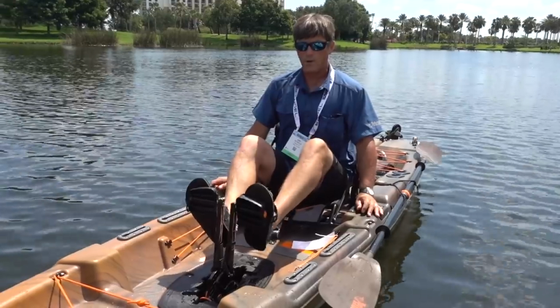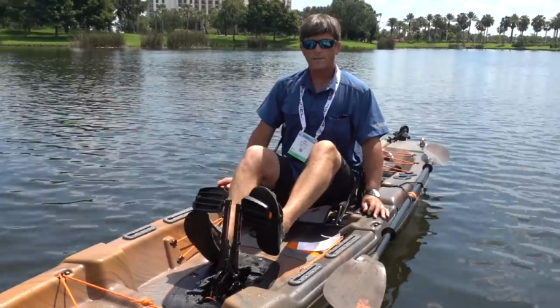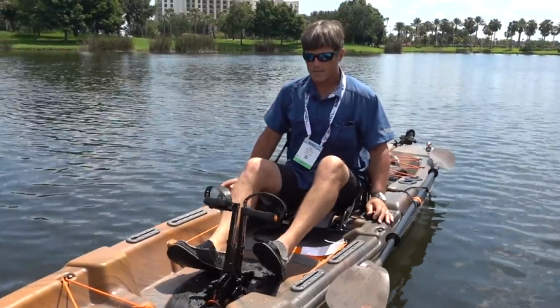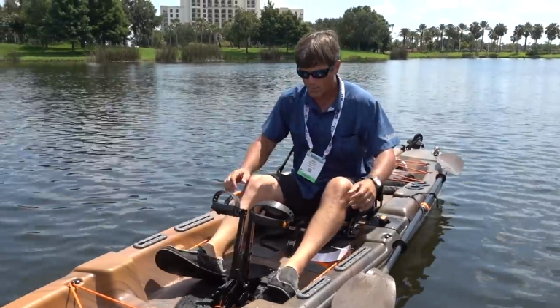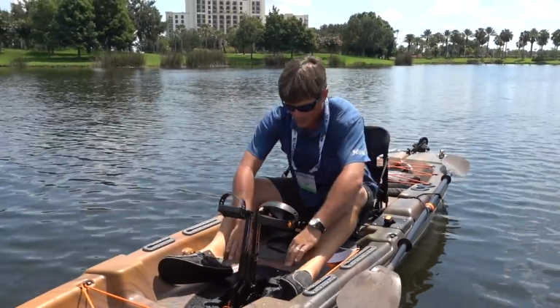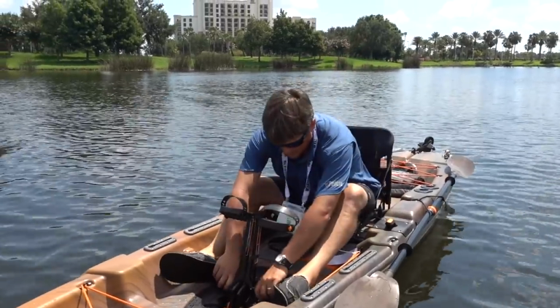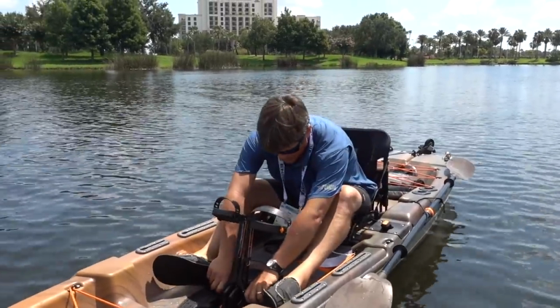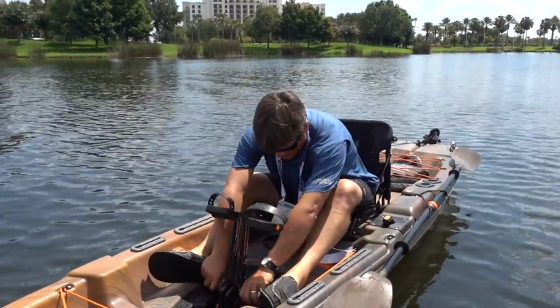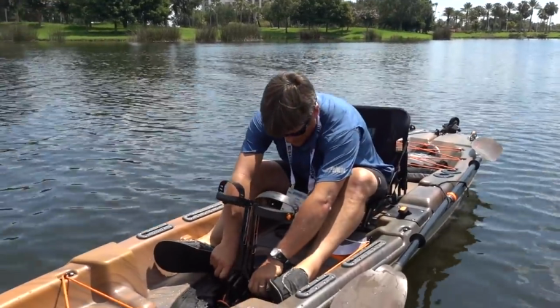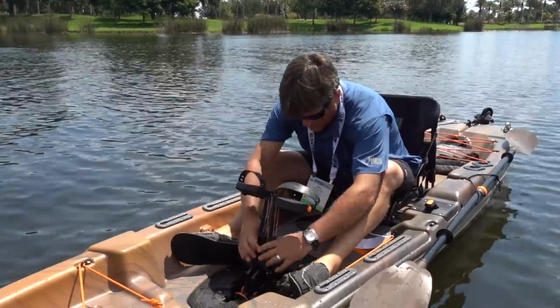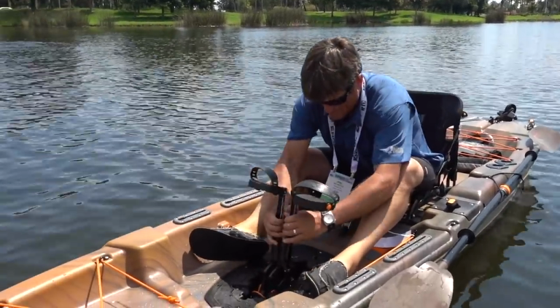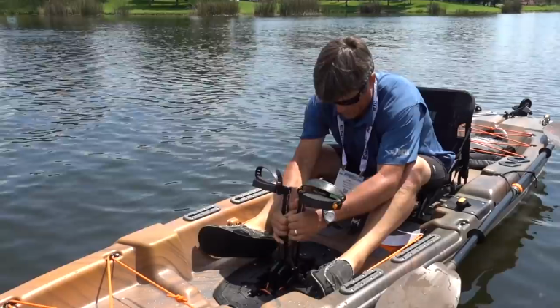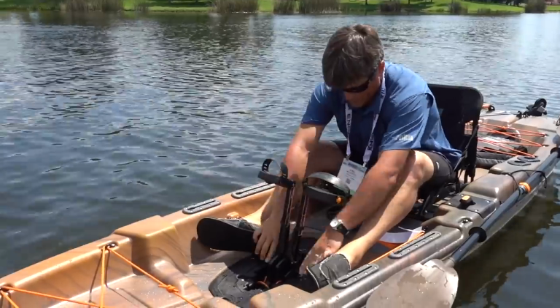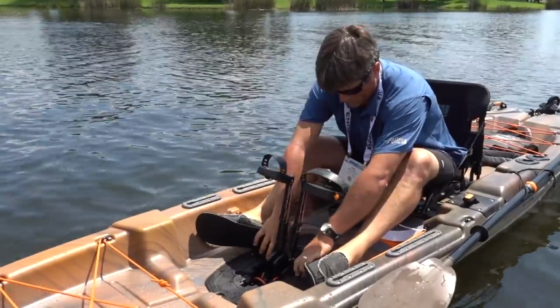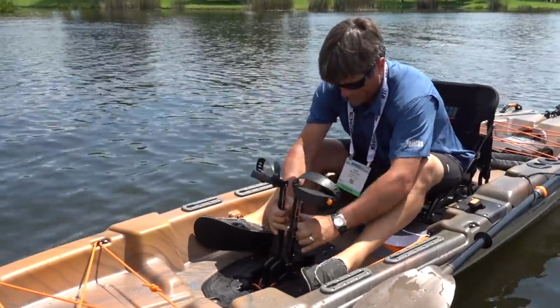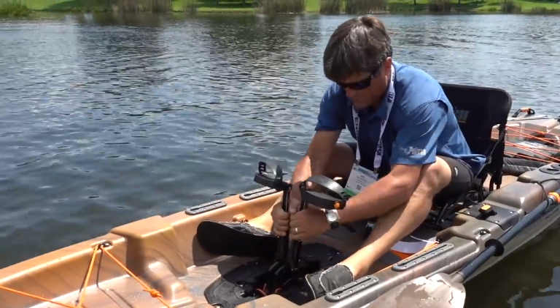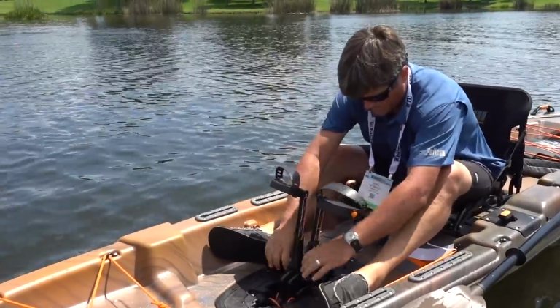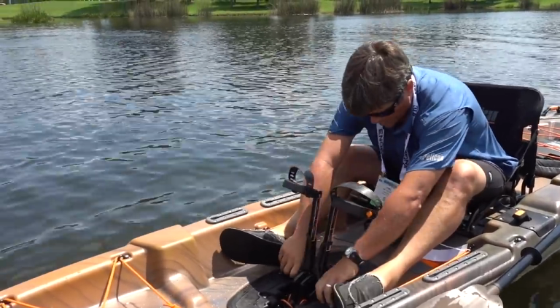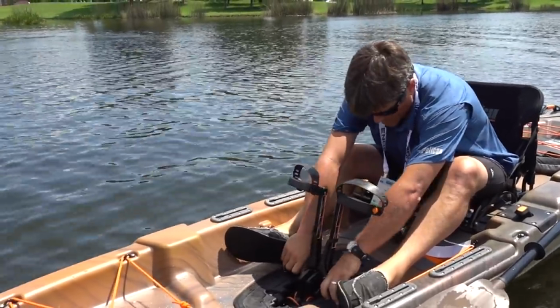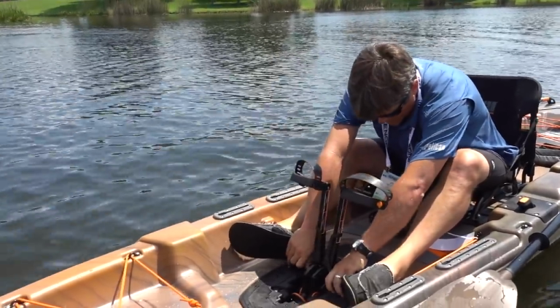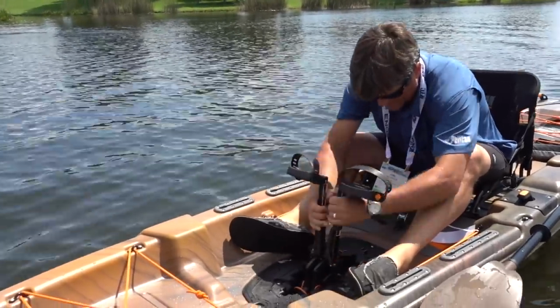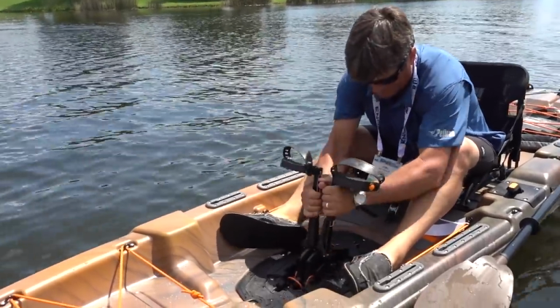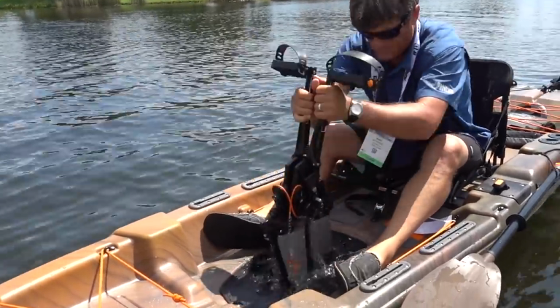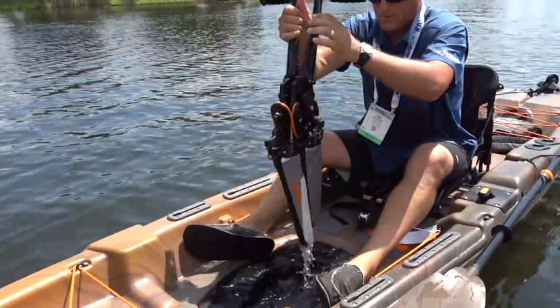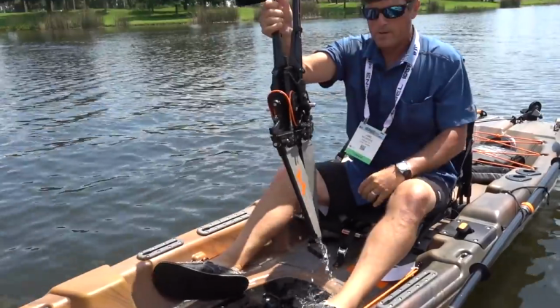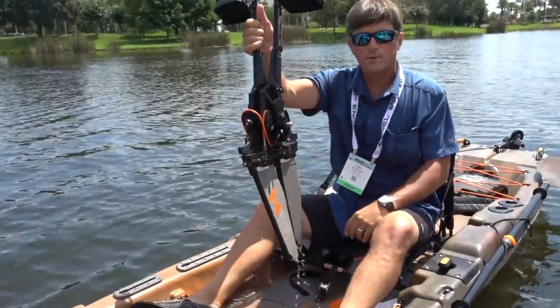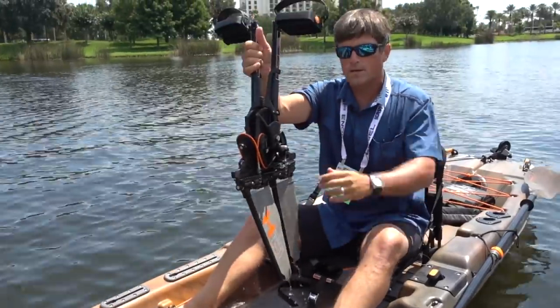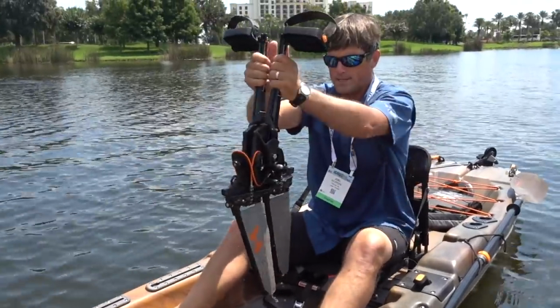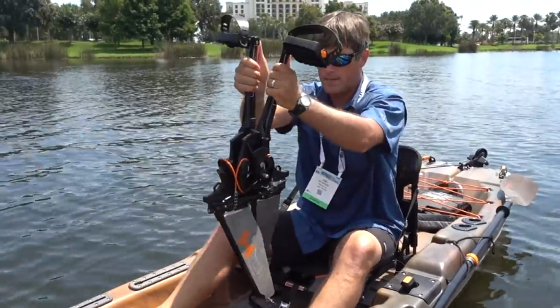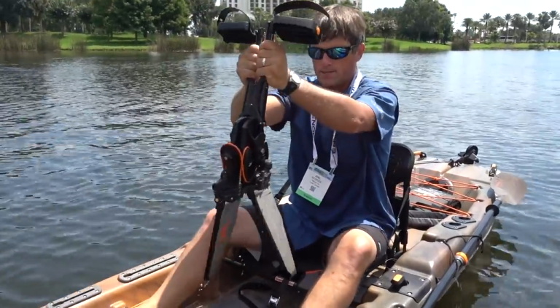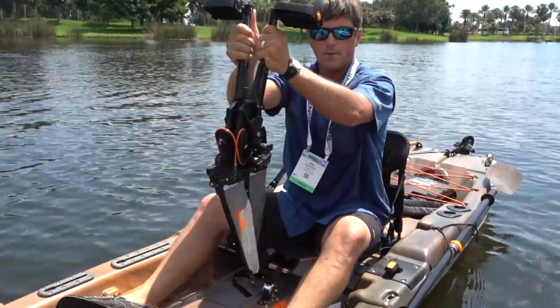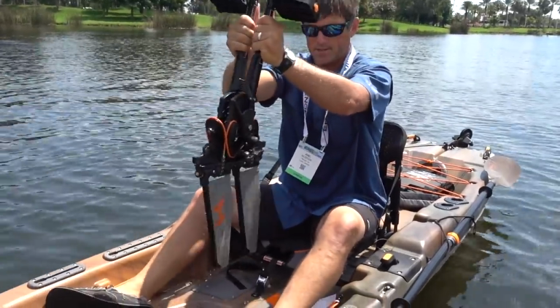We decided to go with the flipper drive. Smooth — it comes out nice and easy. This is the flipper system, and it just goes forward.